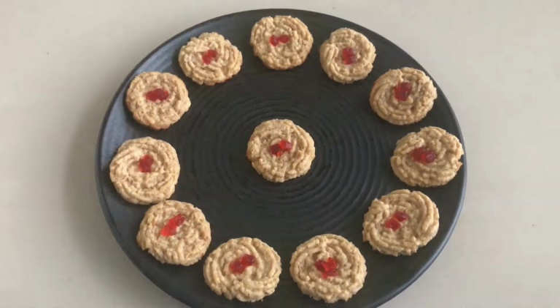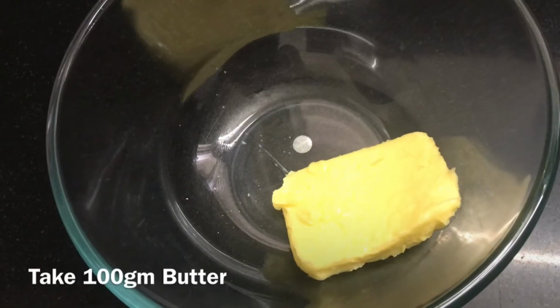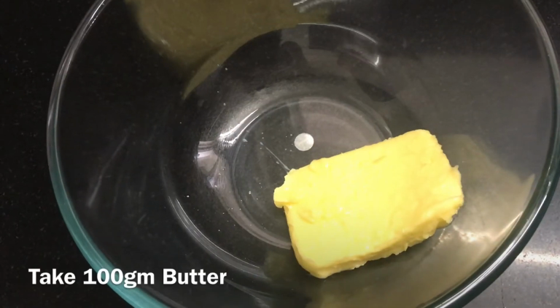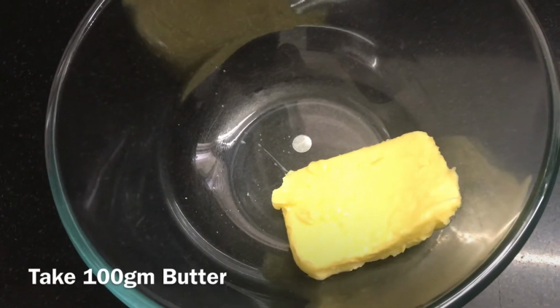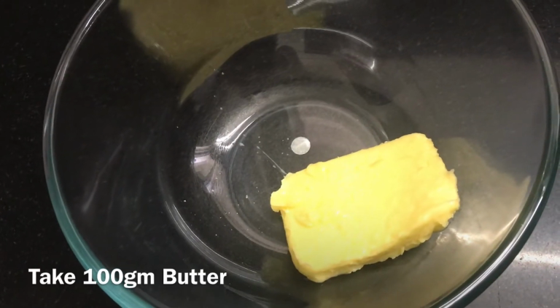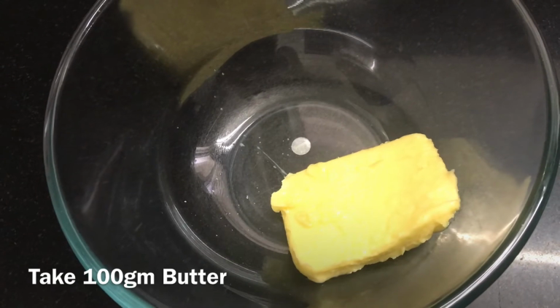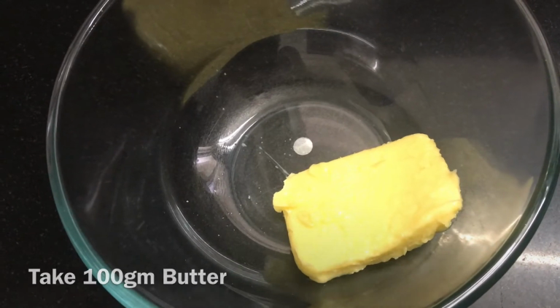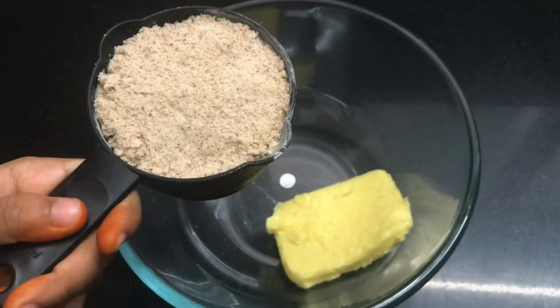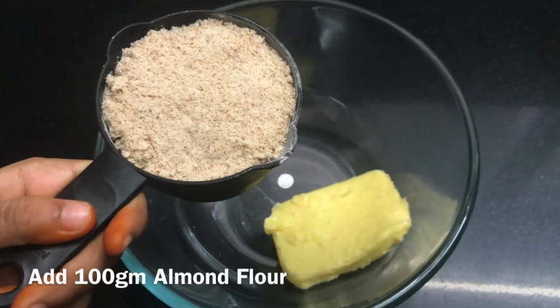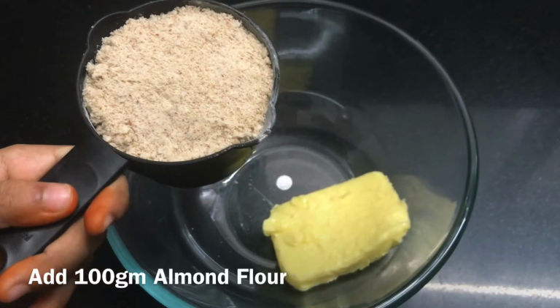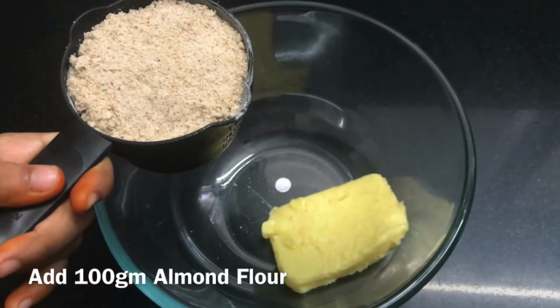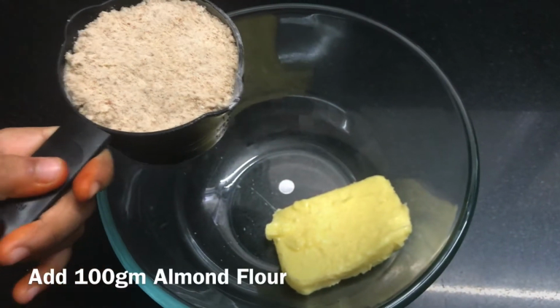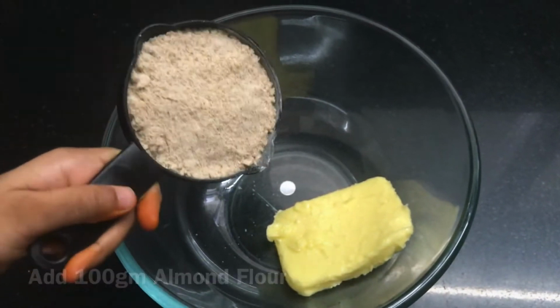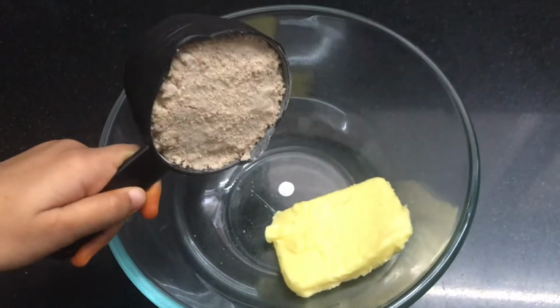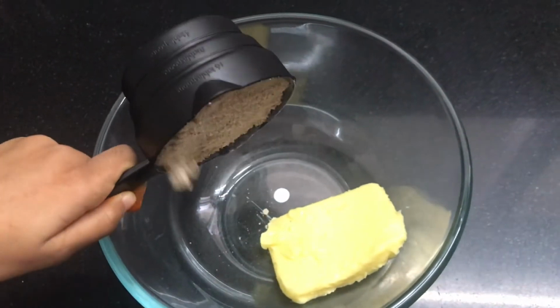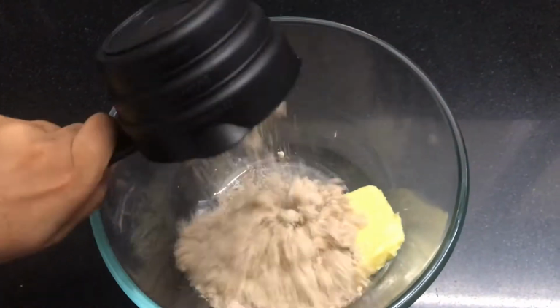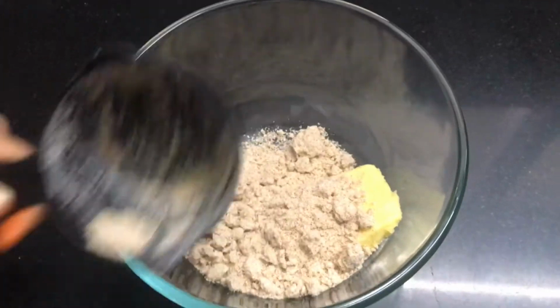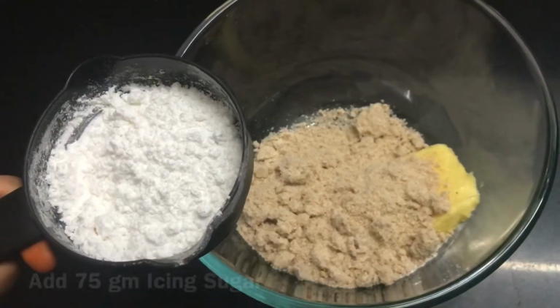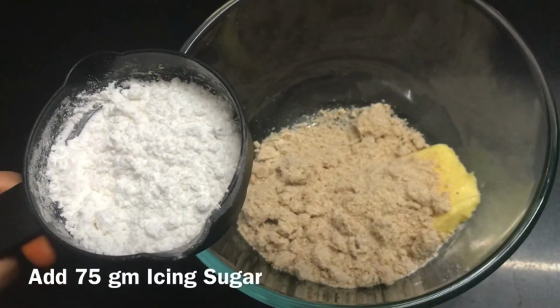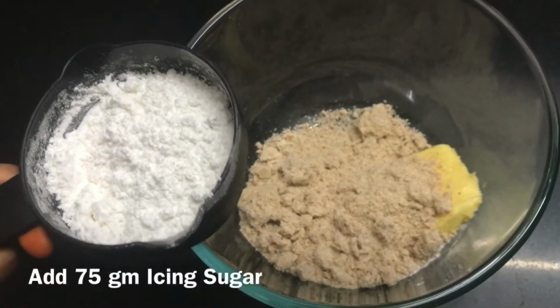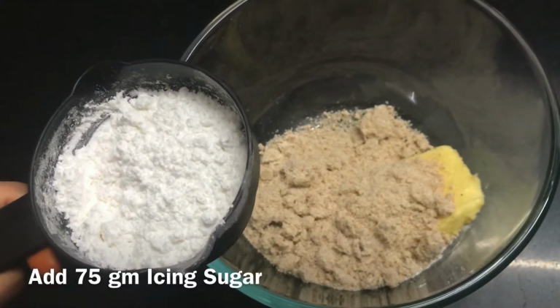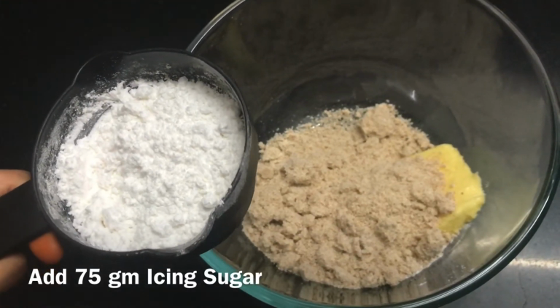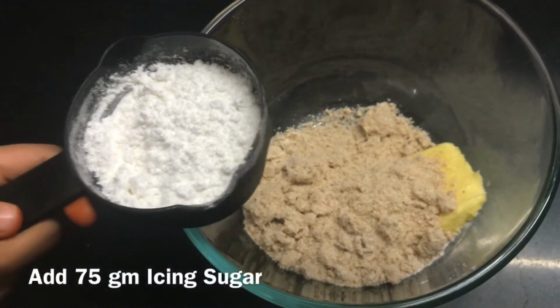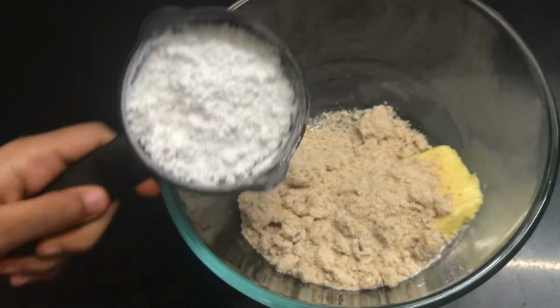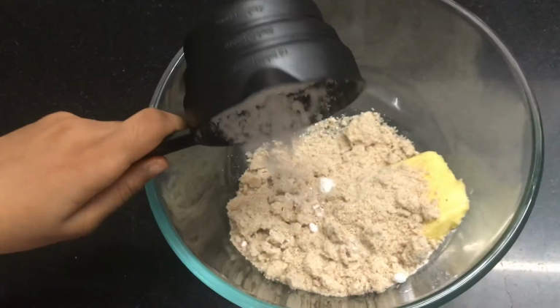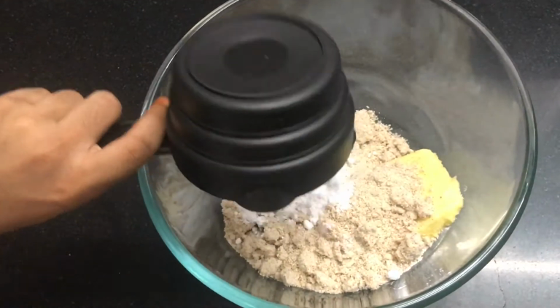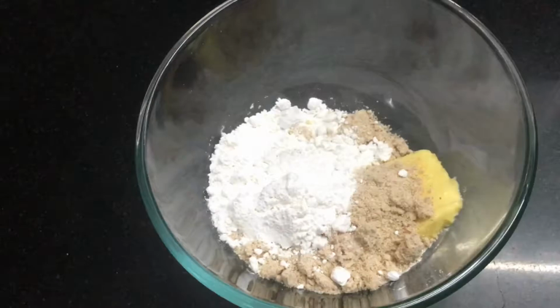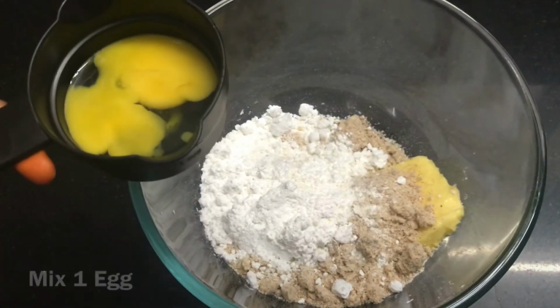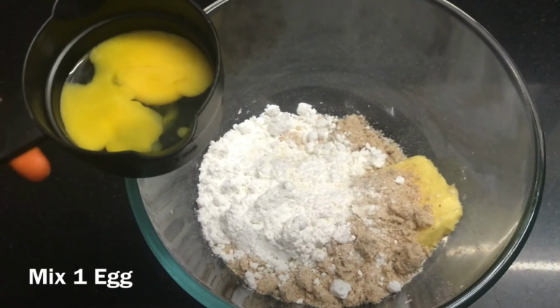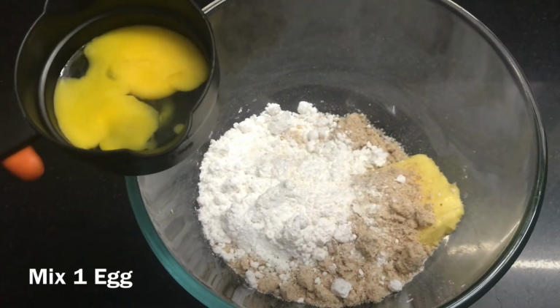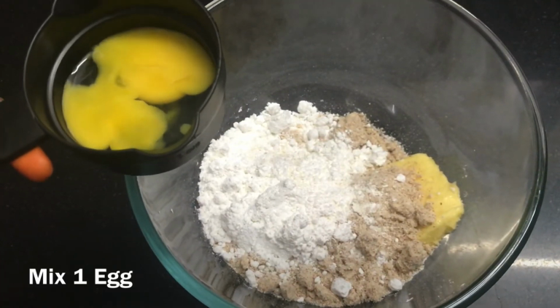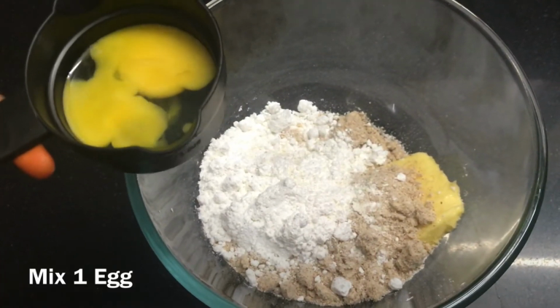Take a big bowl and add 100 grams of butter. Add 100 grams almond flour. Add 75 grams icing sugar. Crack one egg and mix everything well.